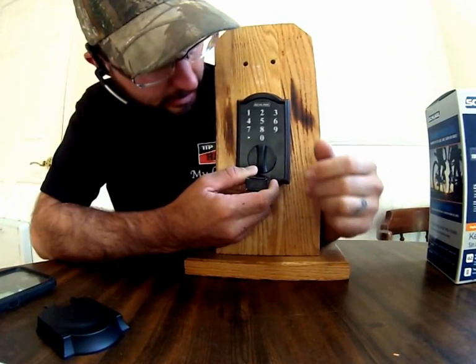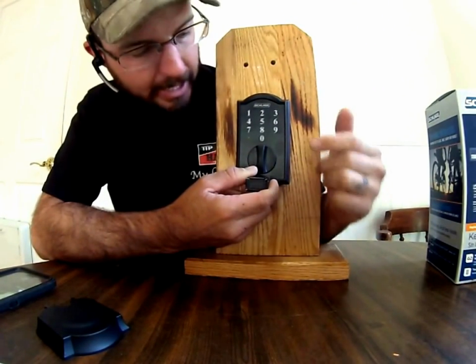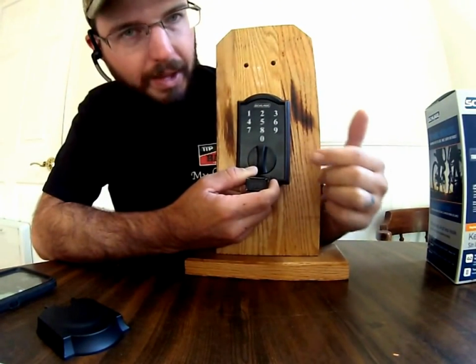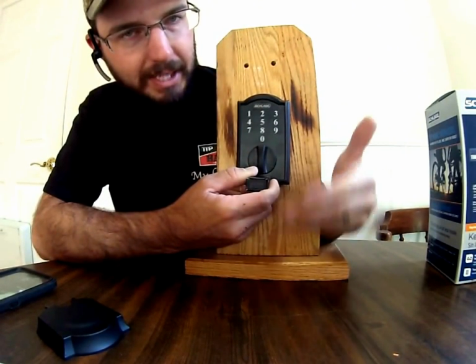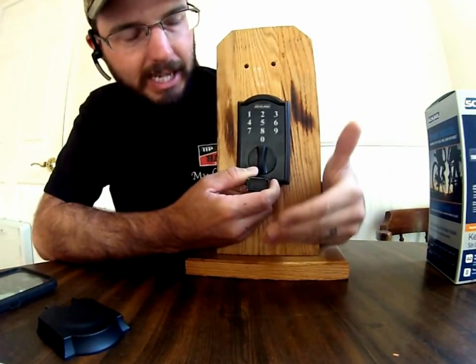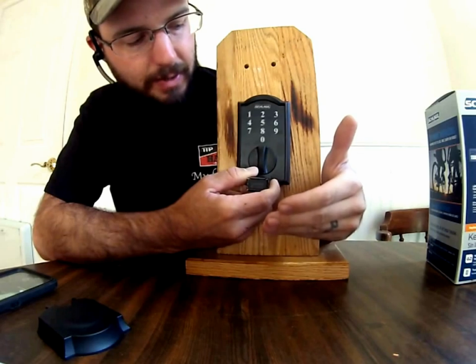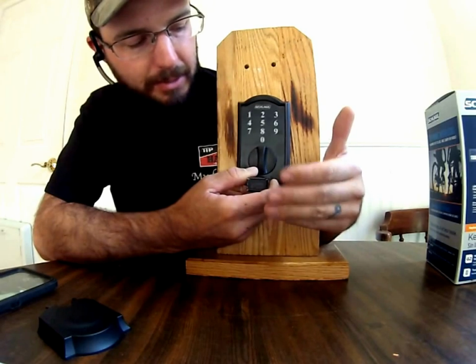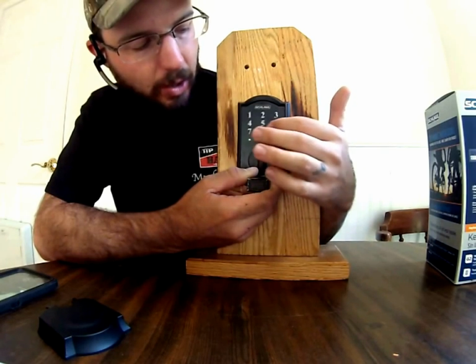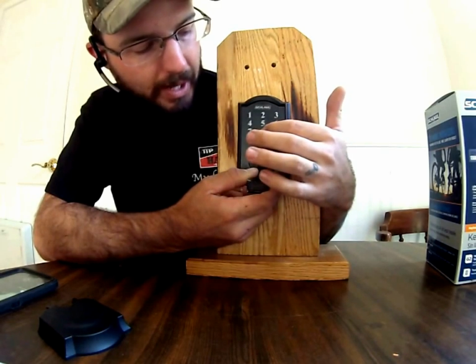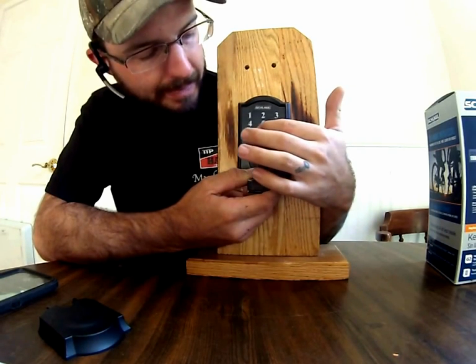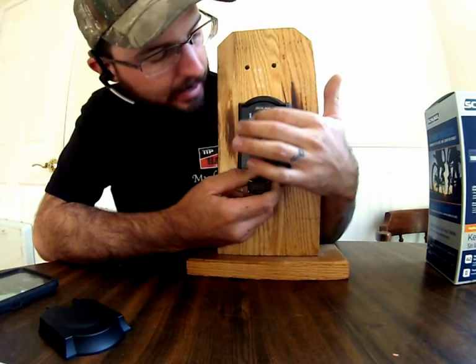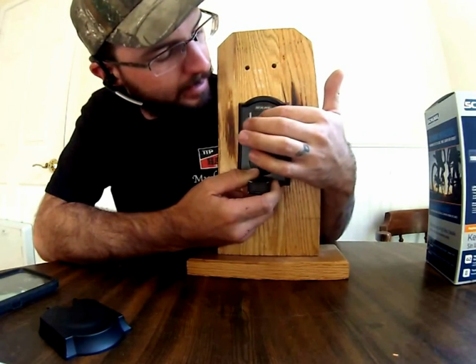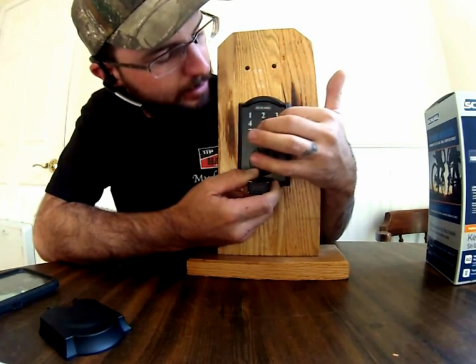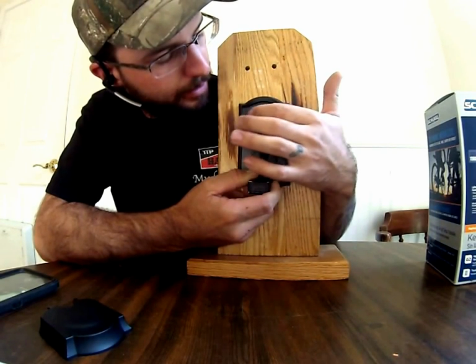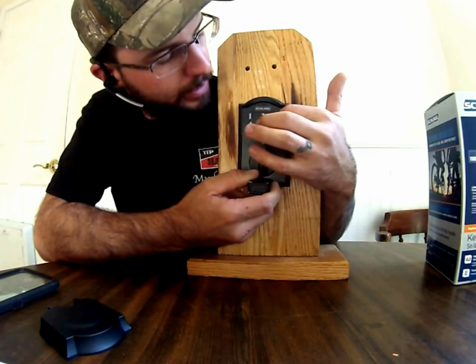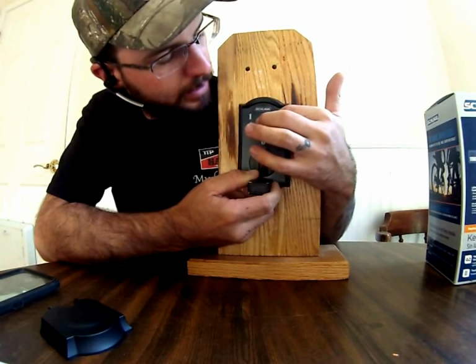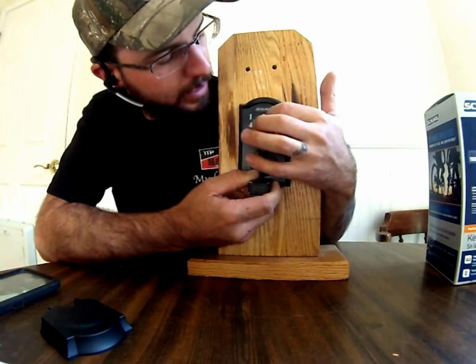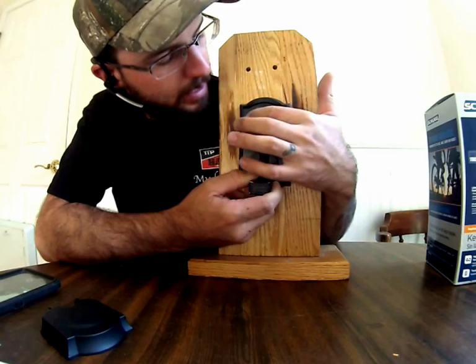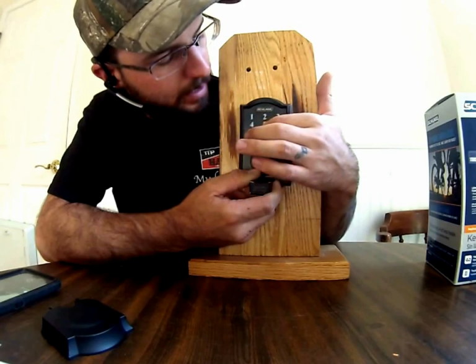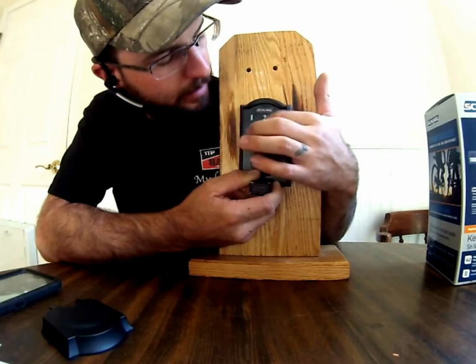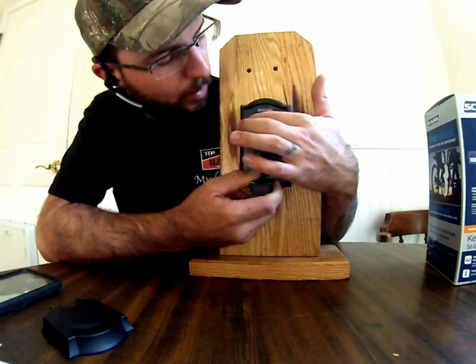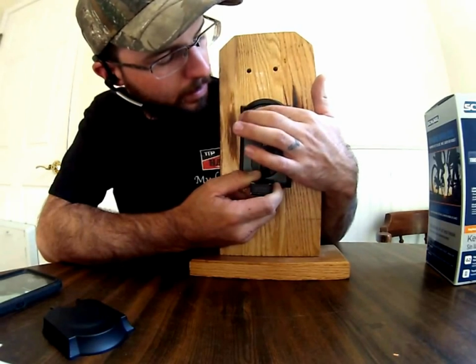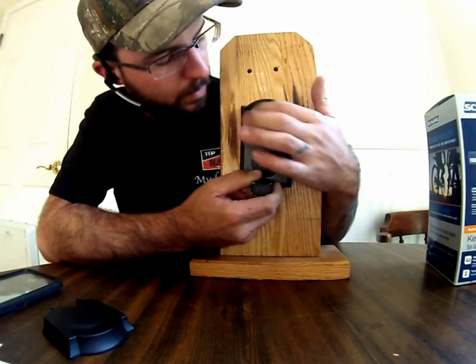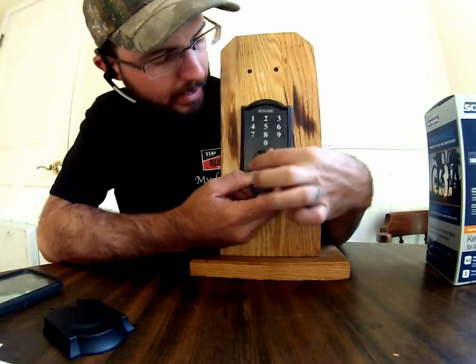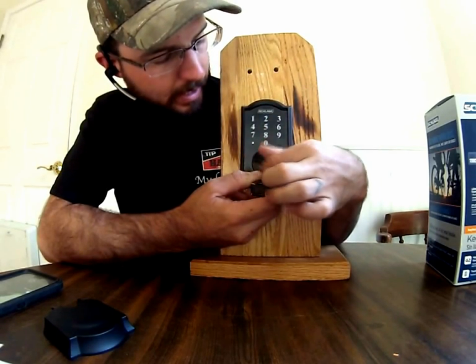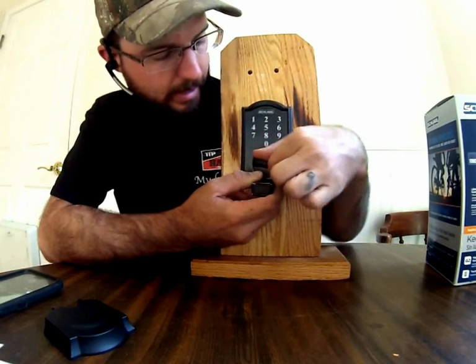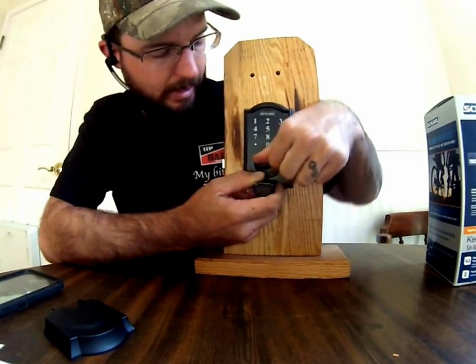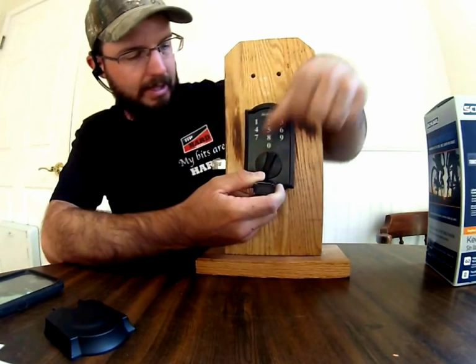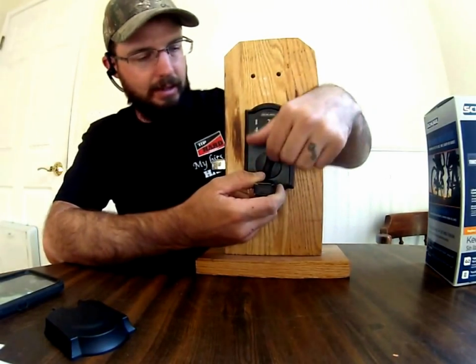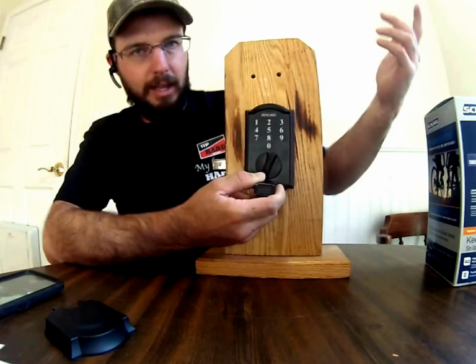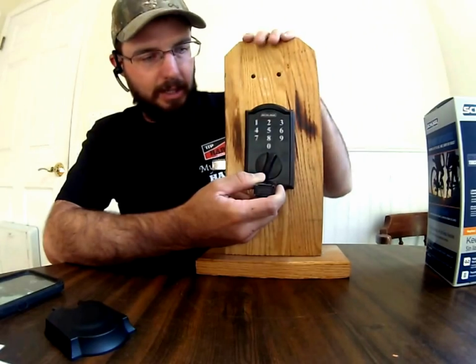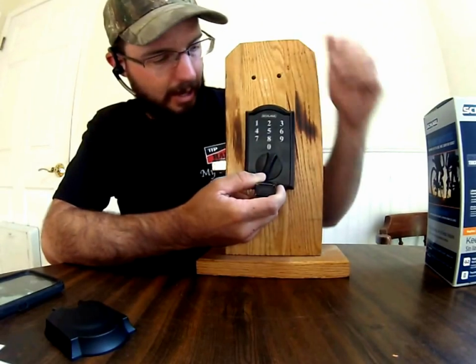You need to hold it — I find that the connectors are on the bottom, so you need to hold up. So we do 6, 8, 4, 1 — and look at that, it'll allow you to lock and unlock your lock.